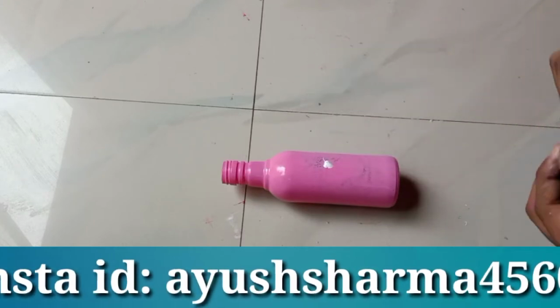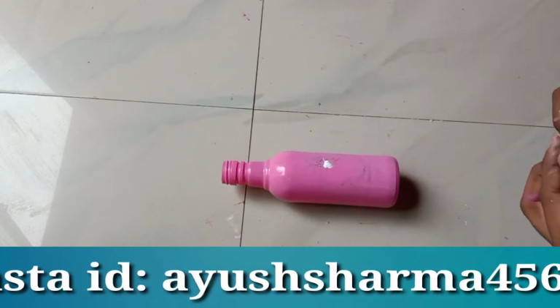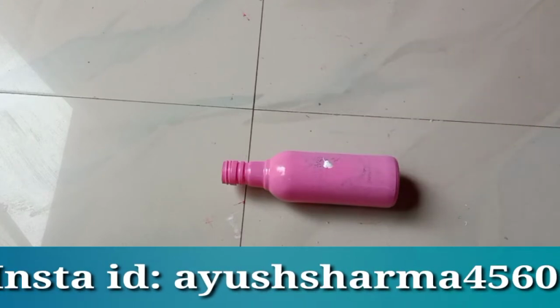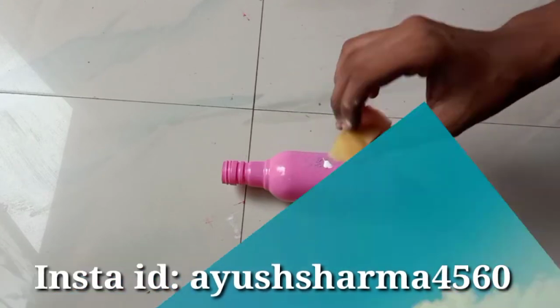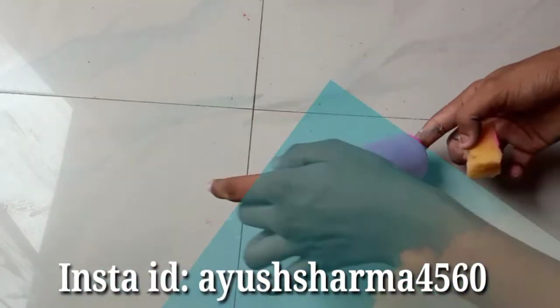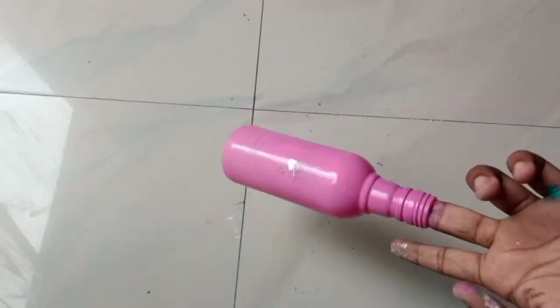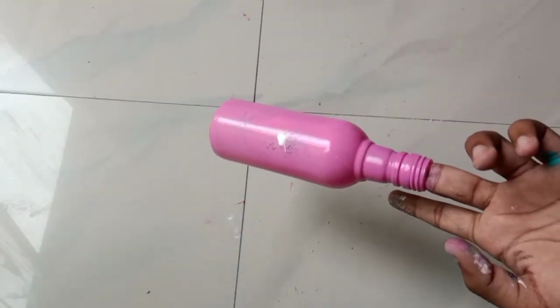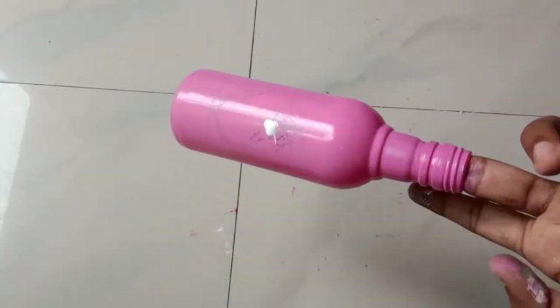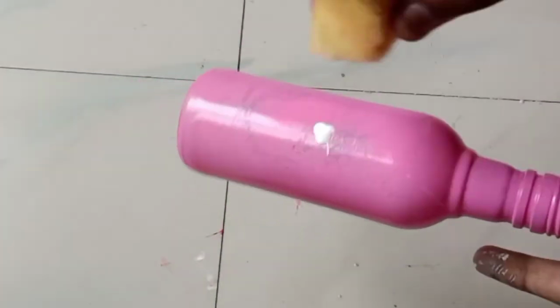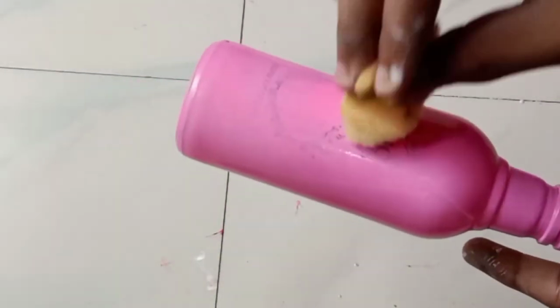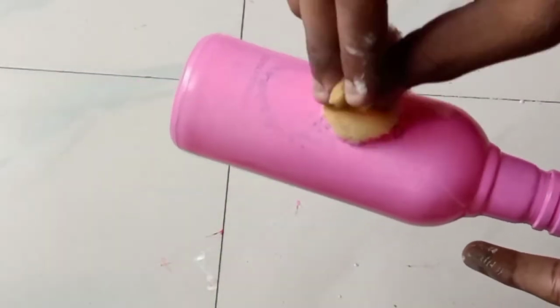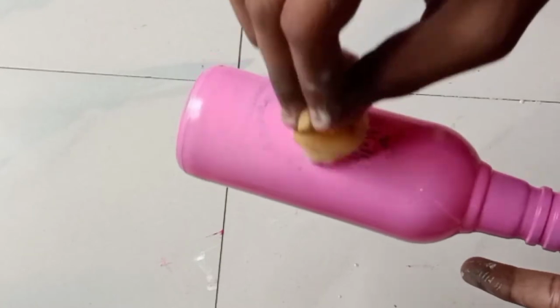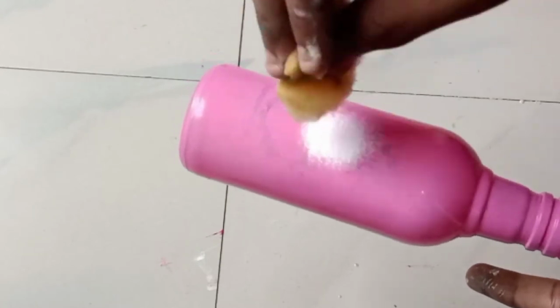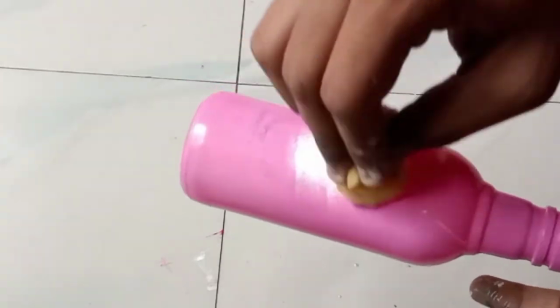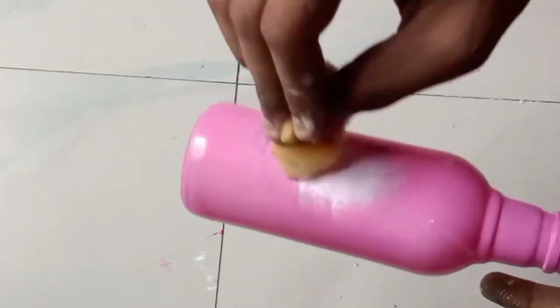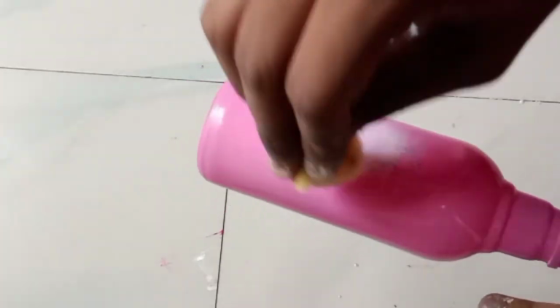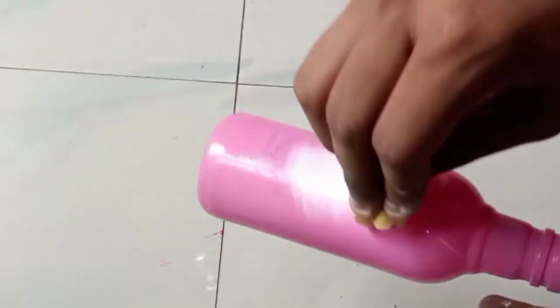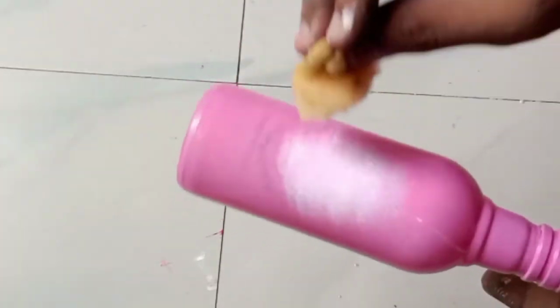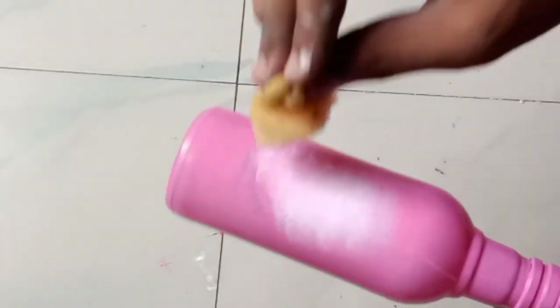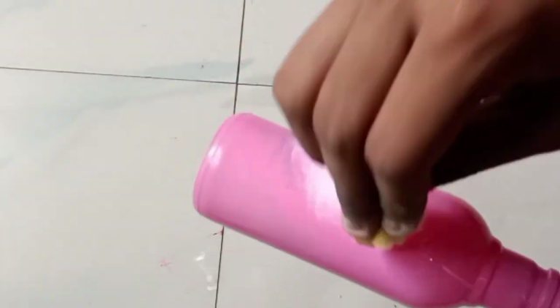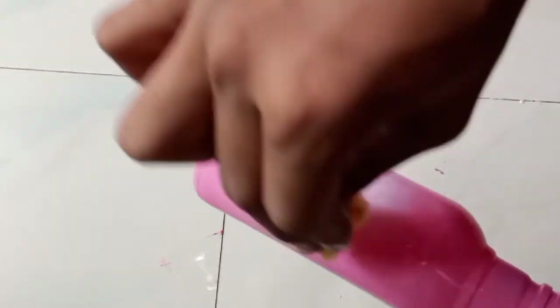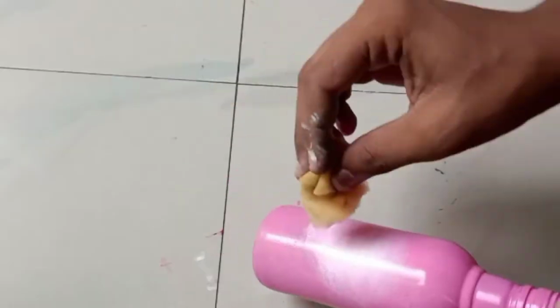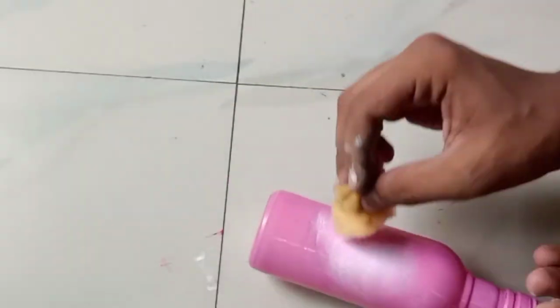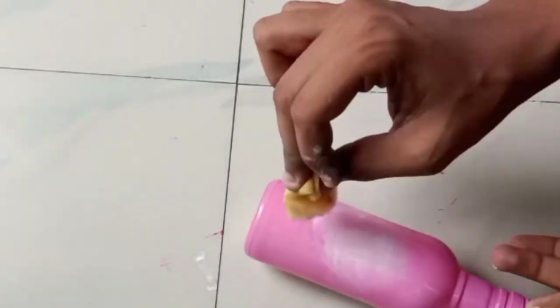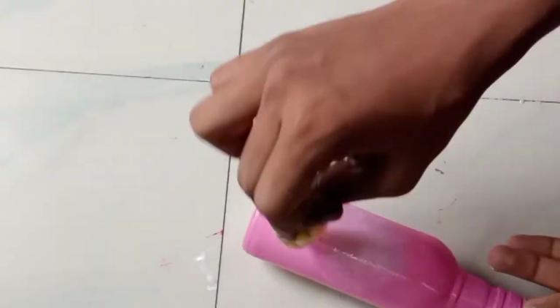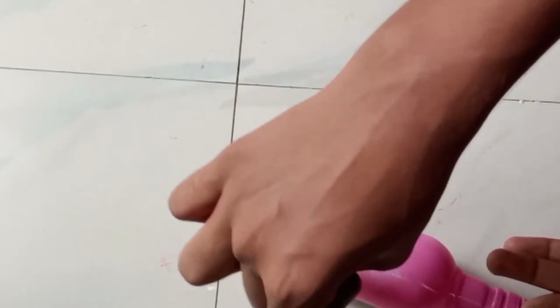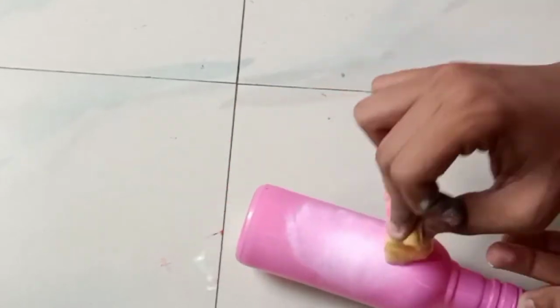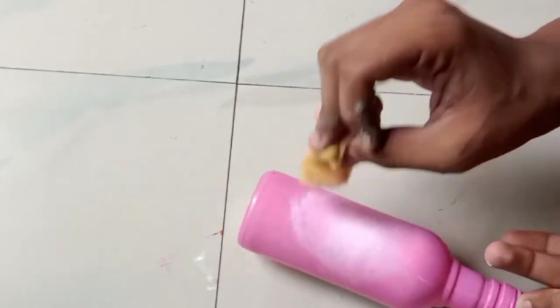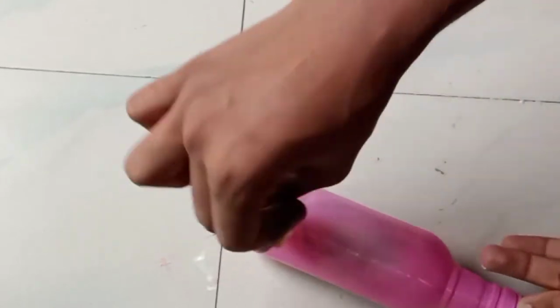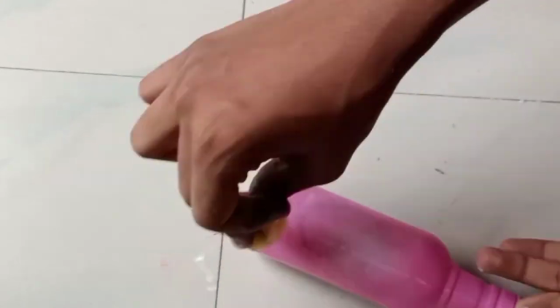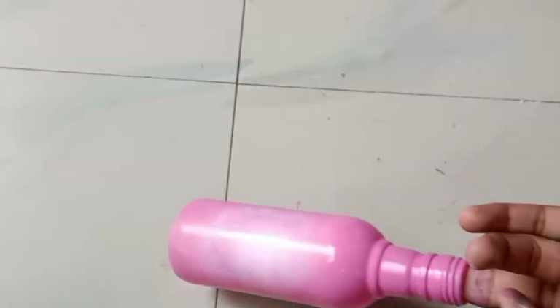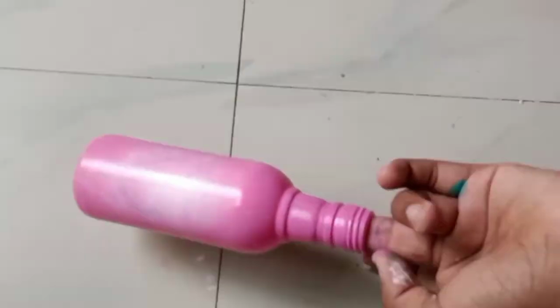Taking white color, I'll be applying it at the center of the bottle and with the help of my brush I'm going to blend it in a round direction. Here you can see I've started blending the colors in a circular direction.